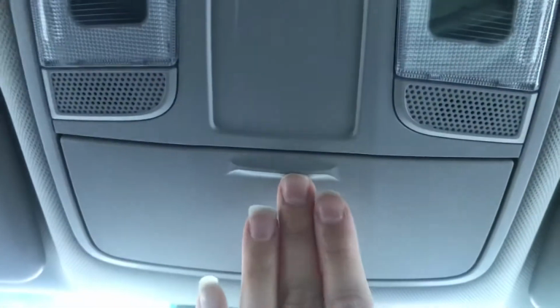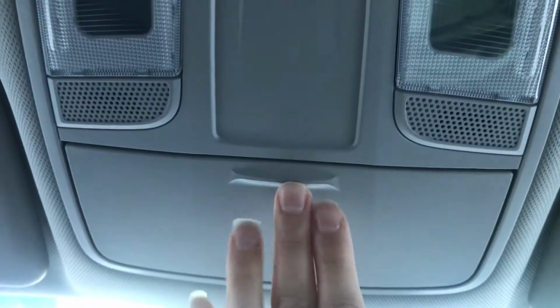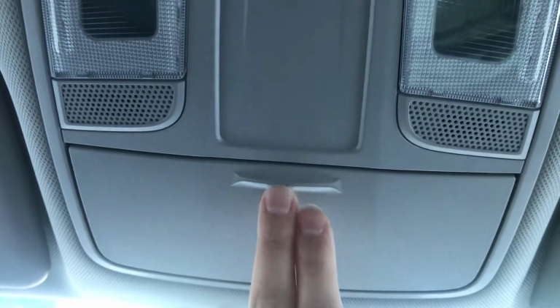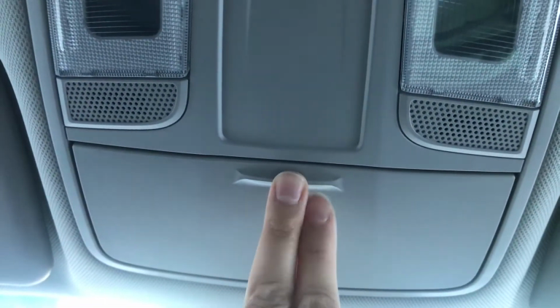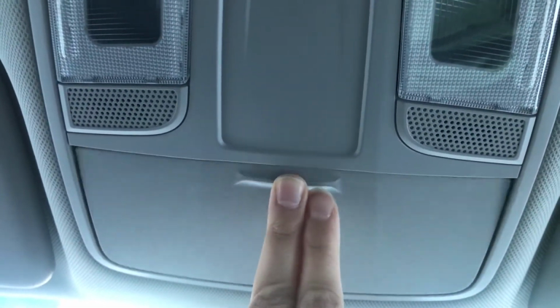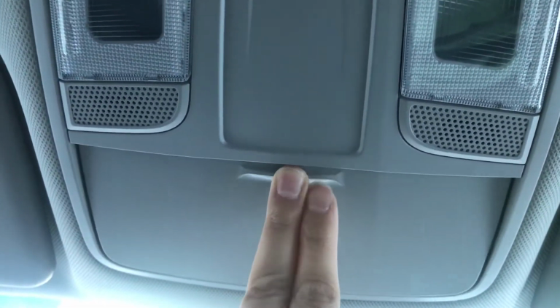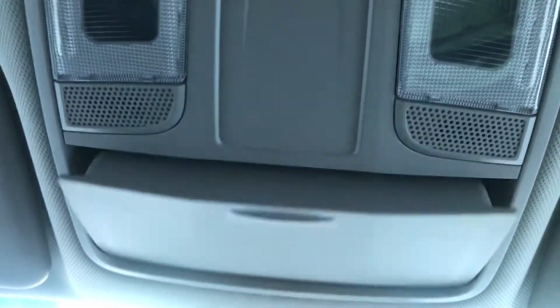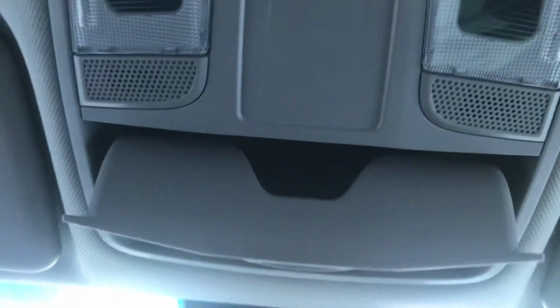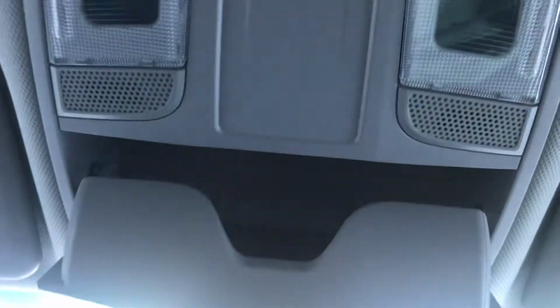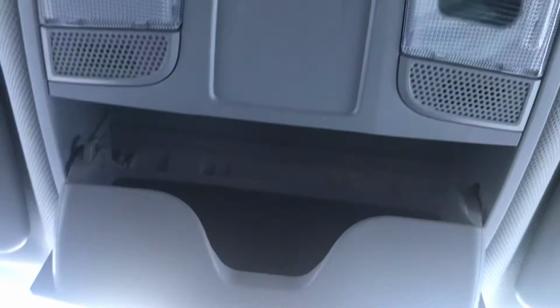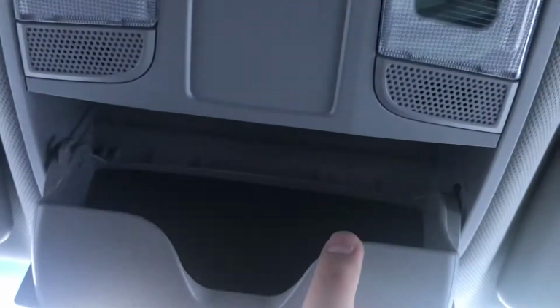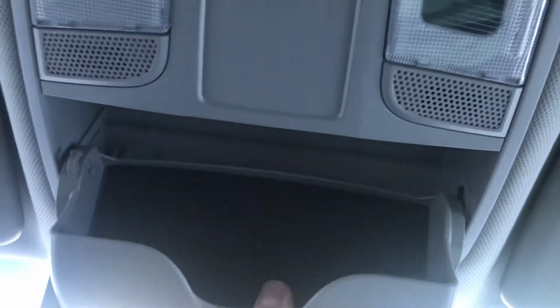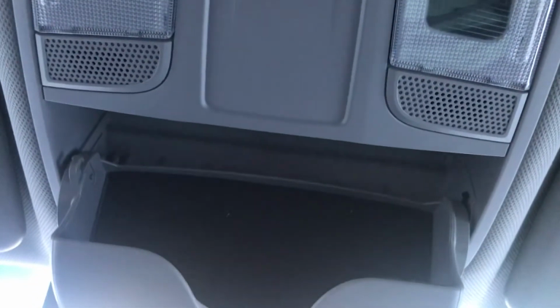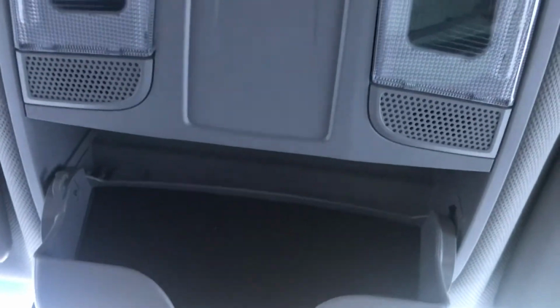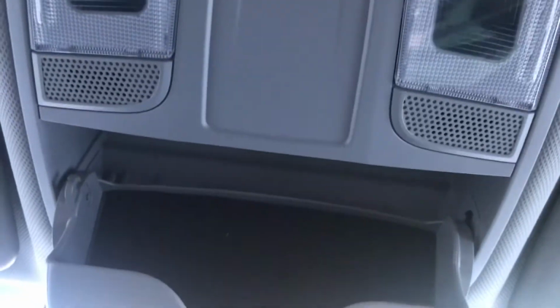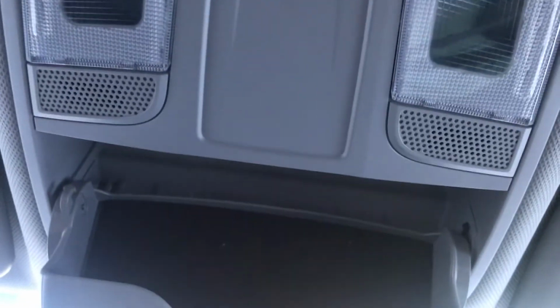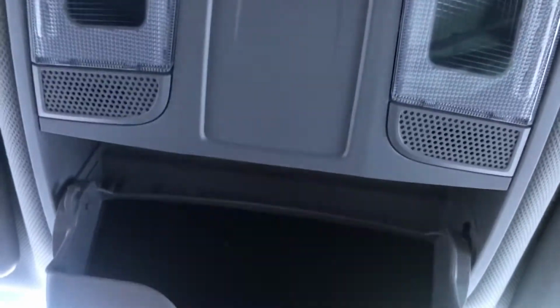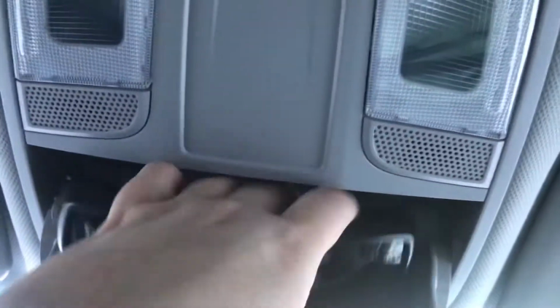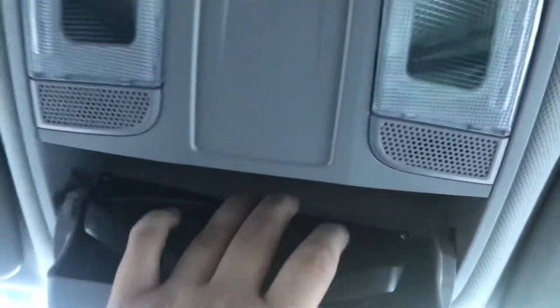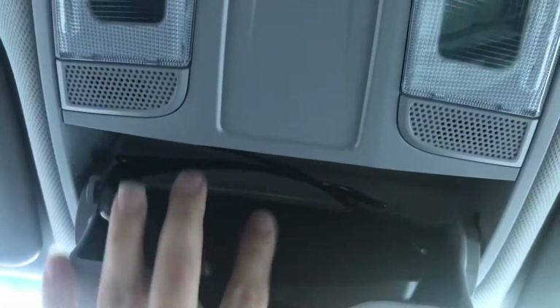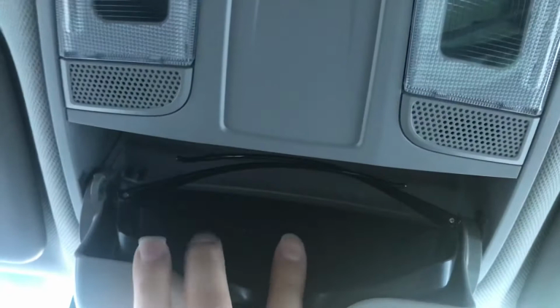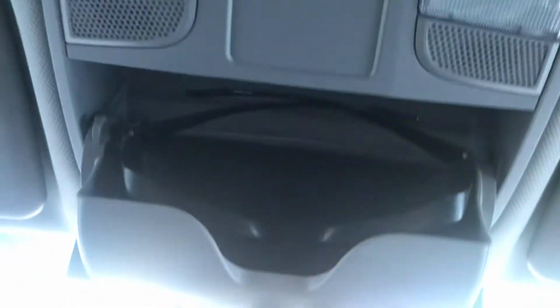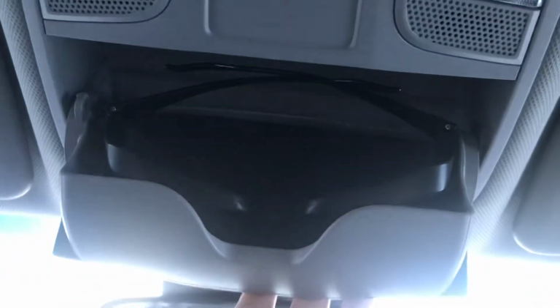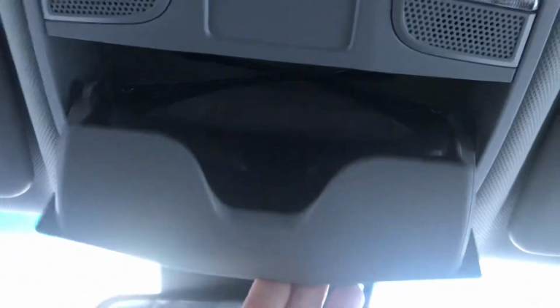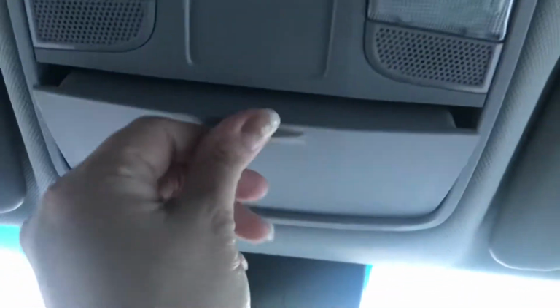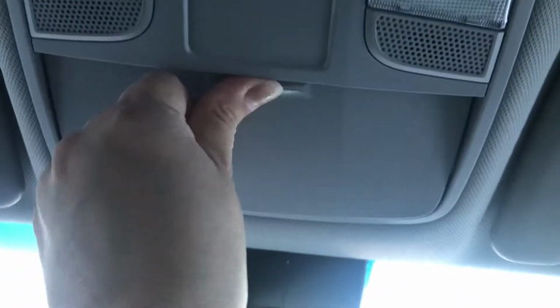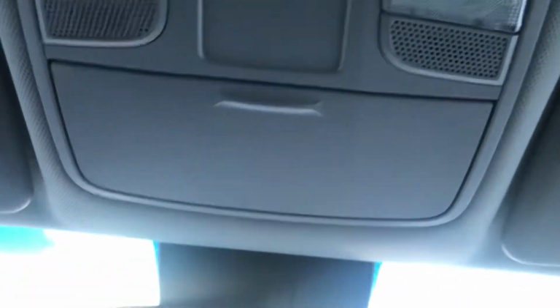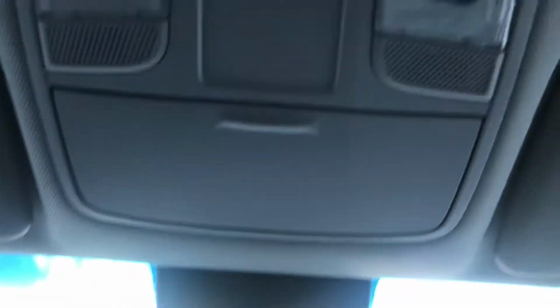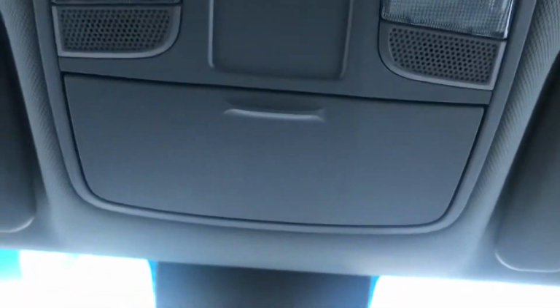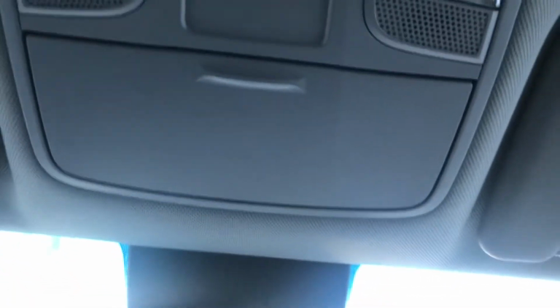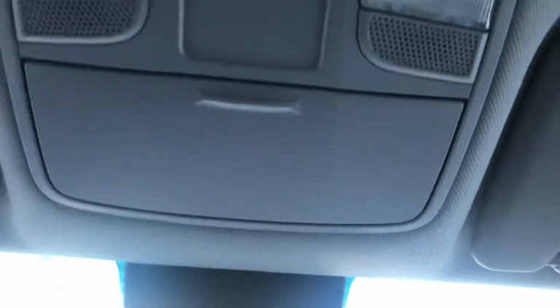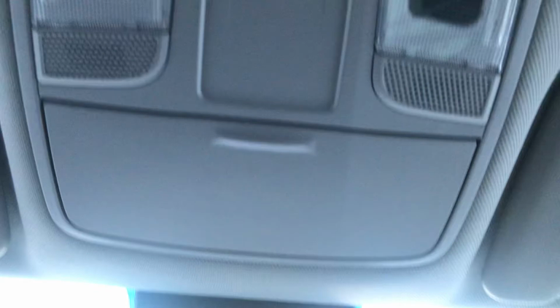Right below that is a little button right here that you simply push, and that drops down just like so. You would place your sunglasses right inside, and then simply push and it stays secure and closed.